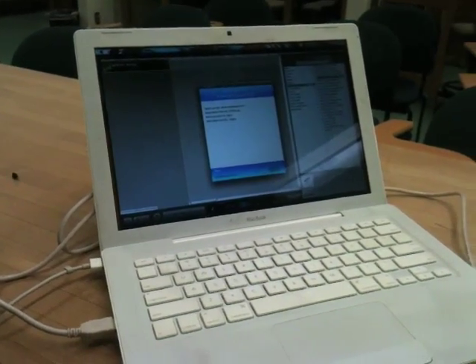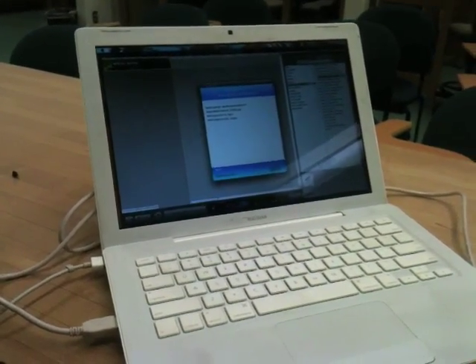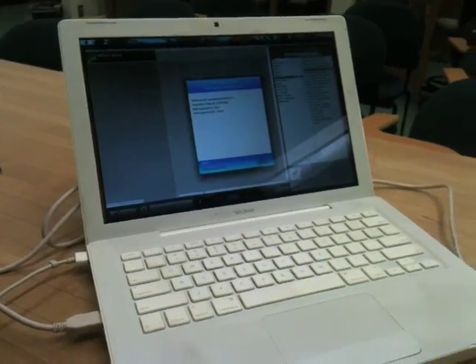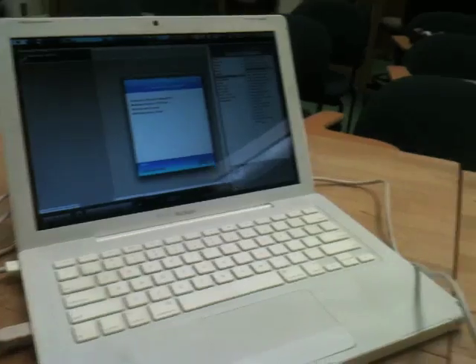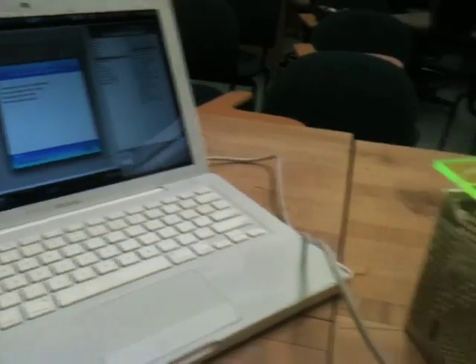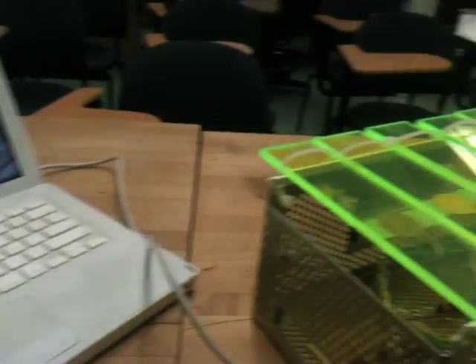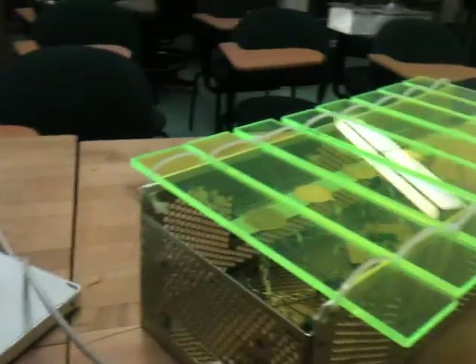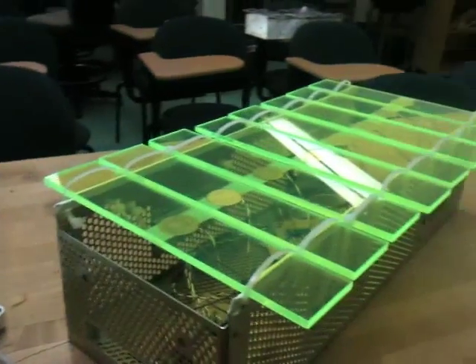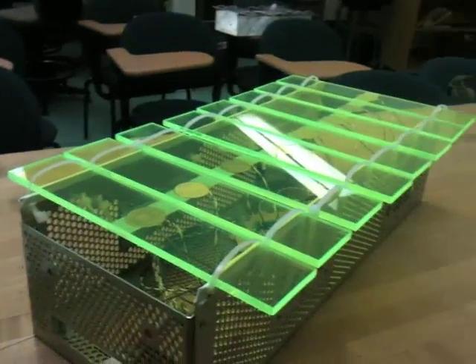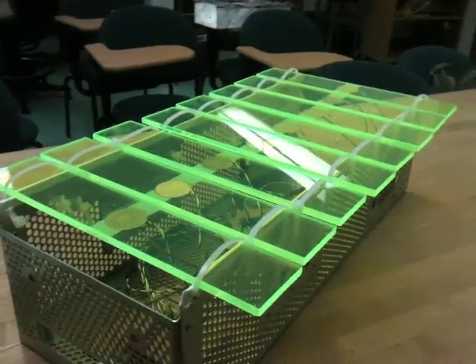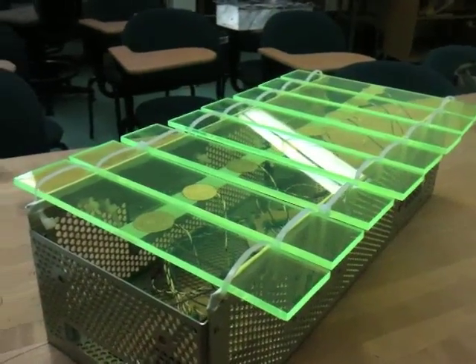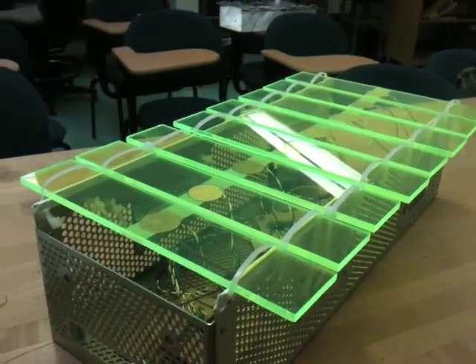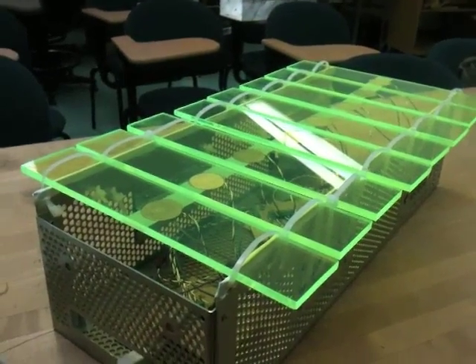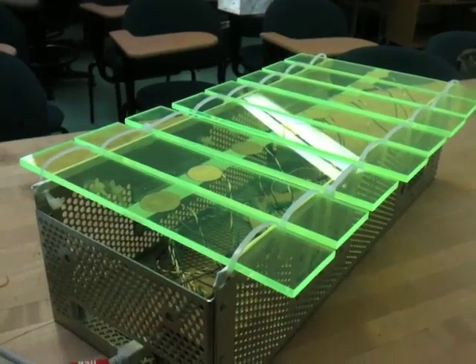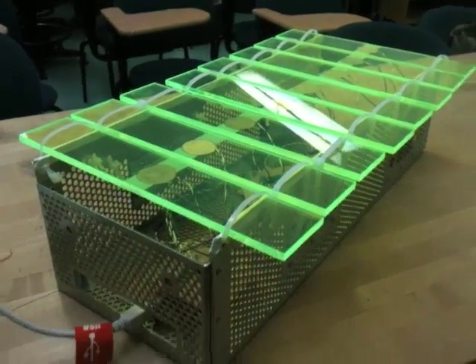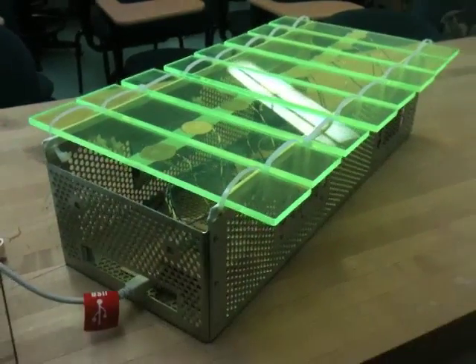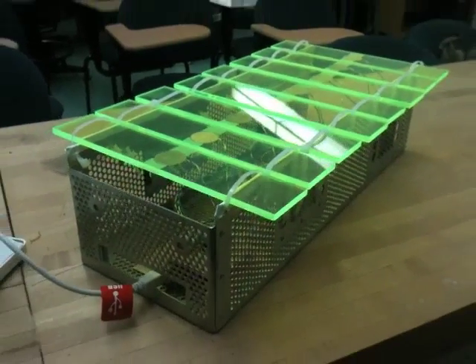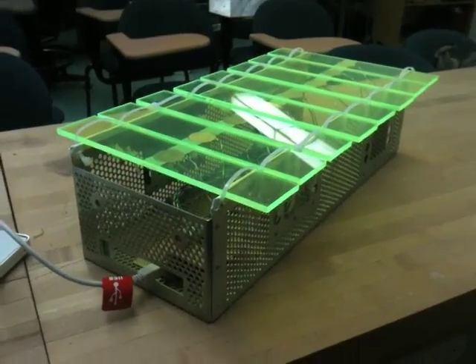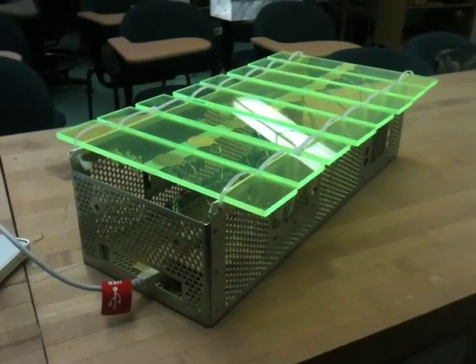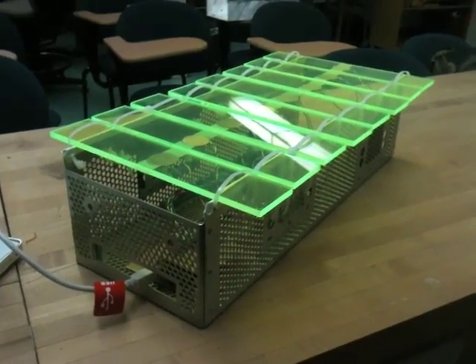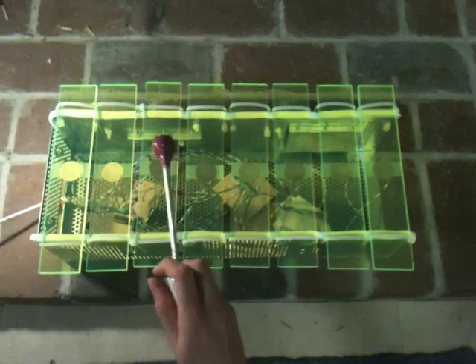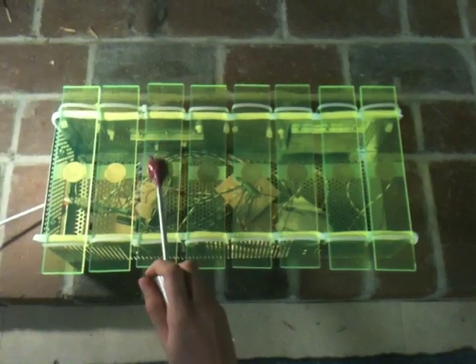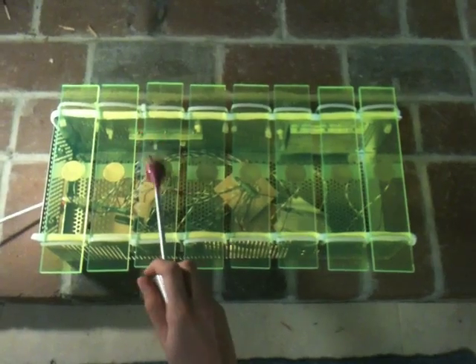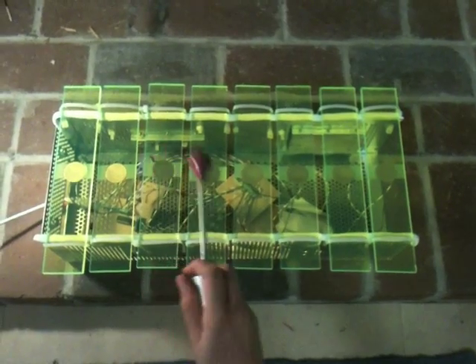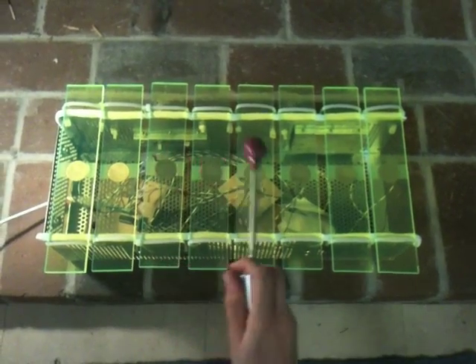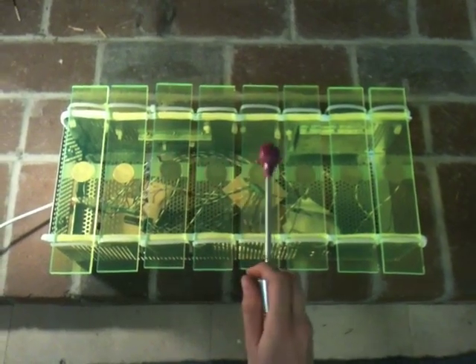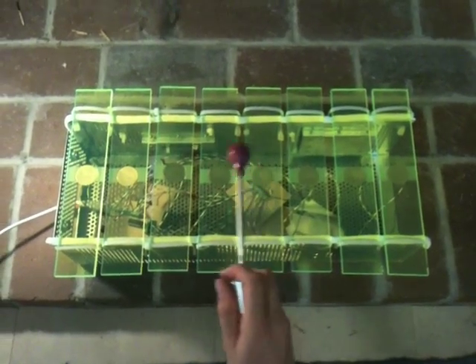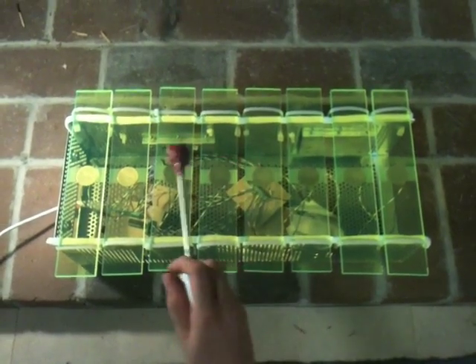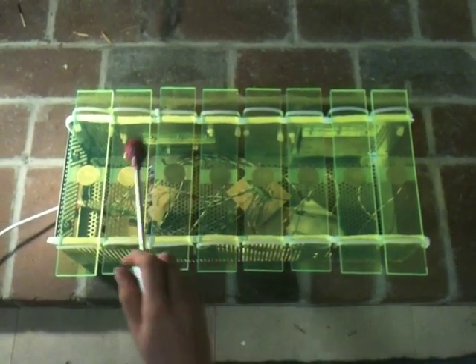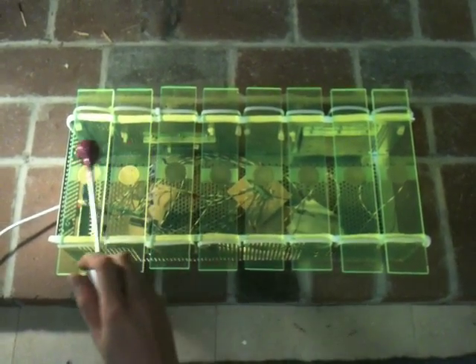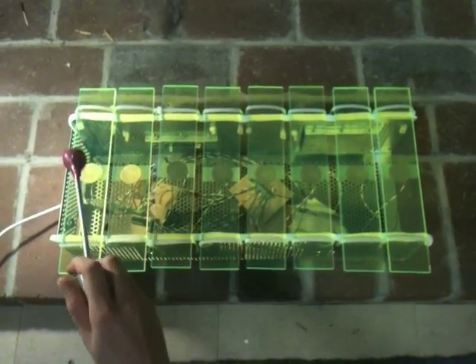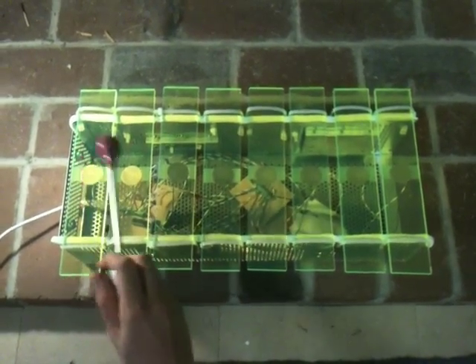It's attached to my computer with a USB cord so I can make noise on GarageBand. Here are some examples of different instruments you can play.